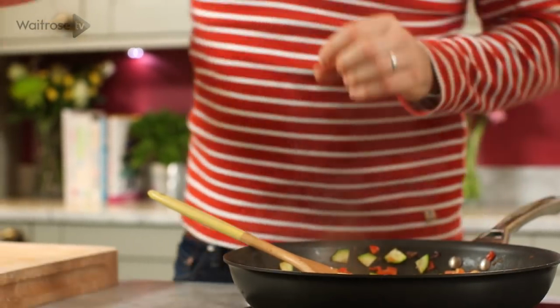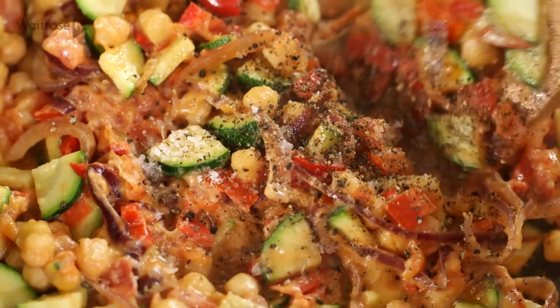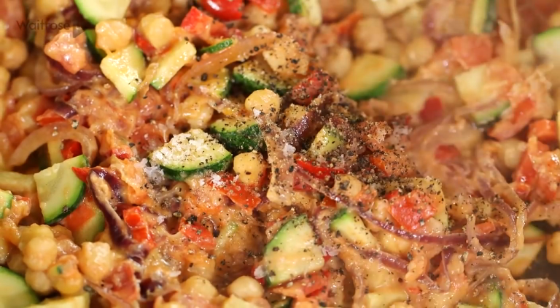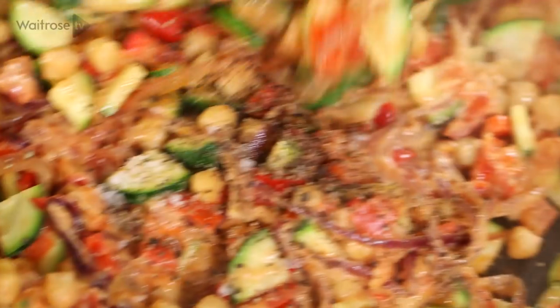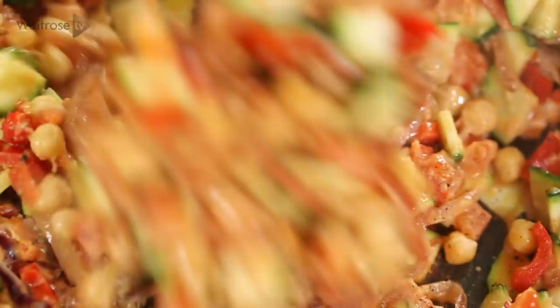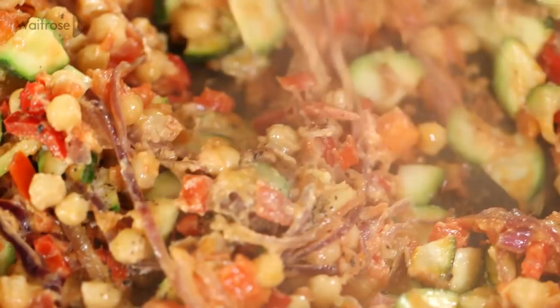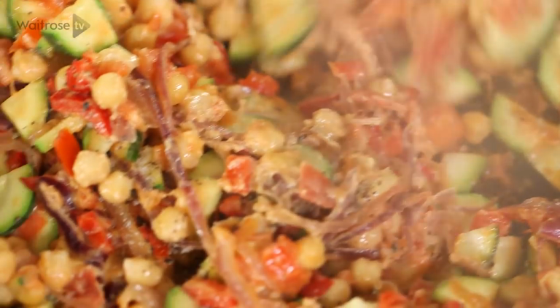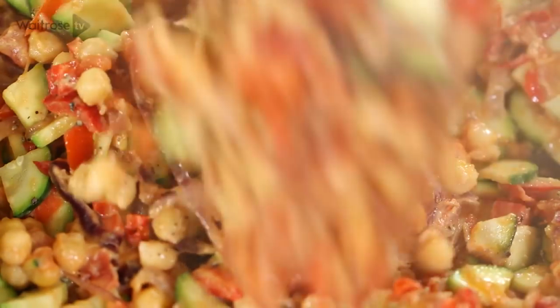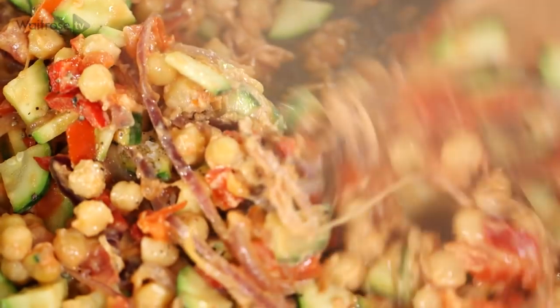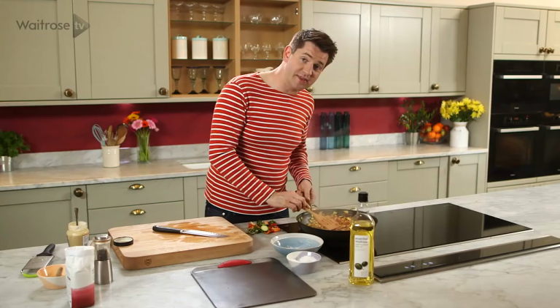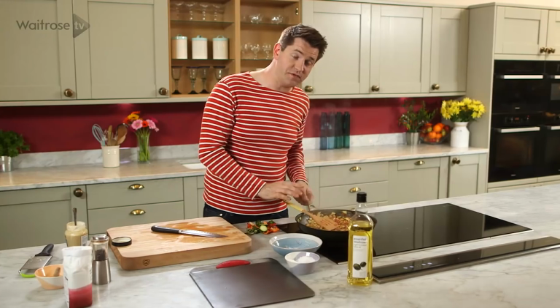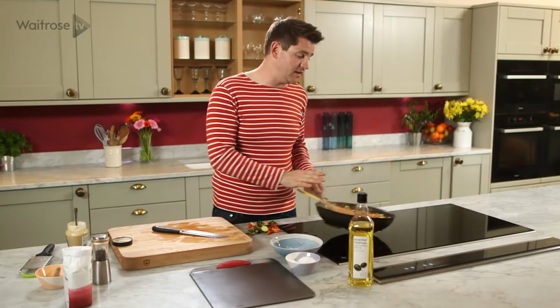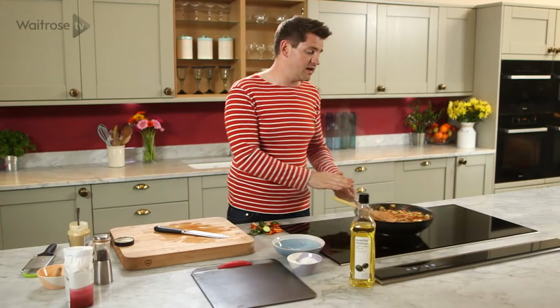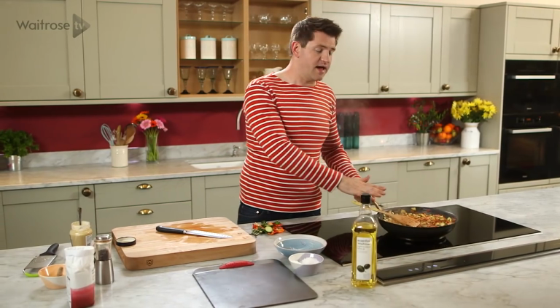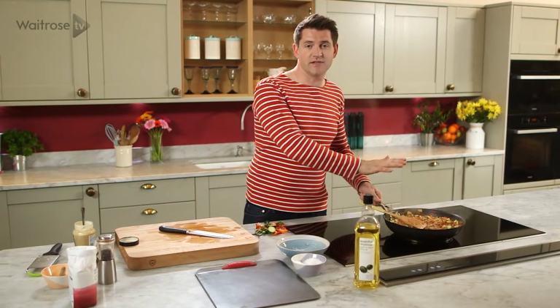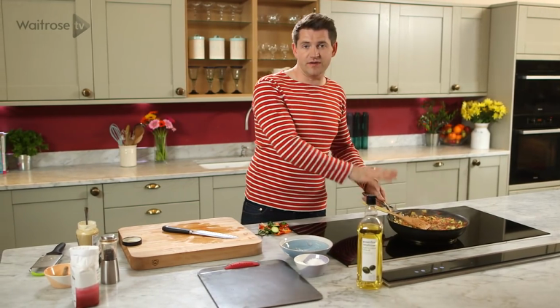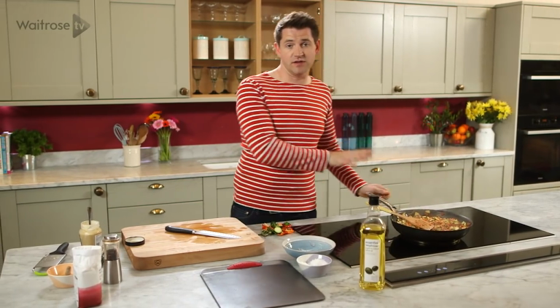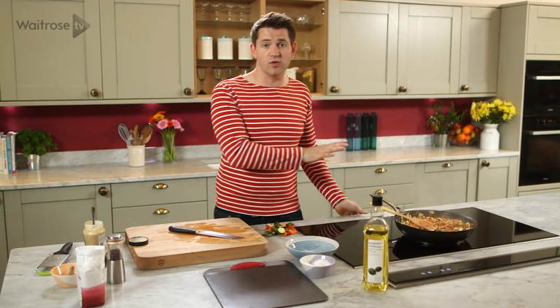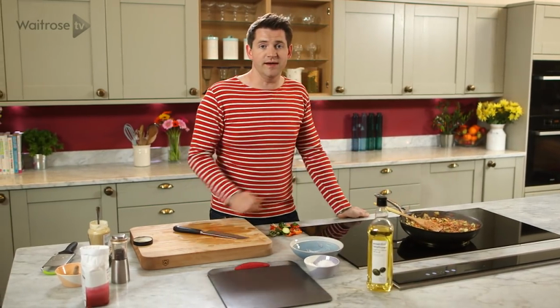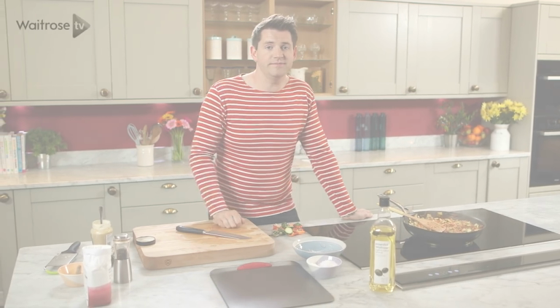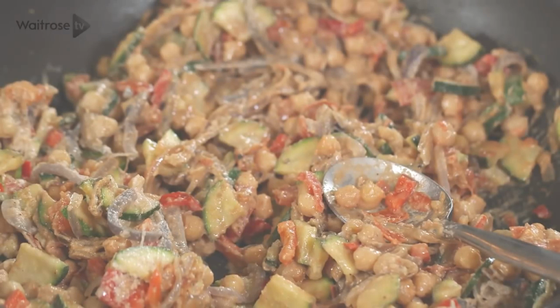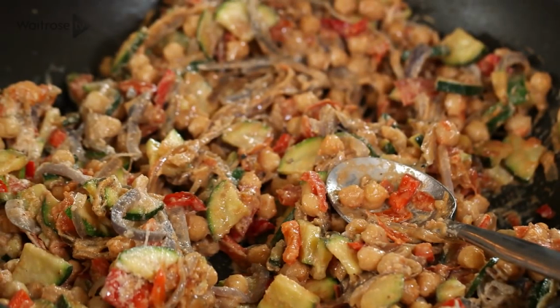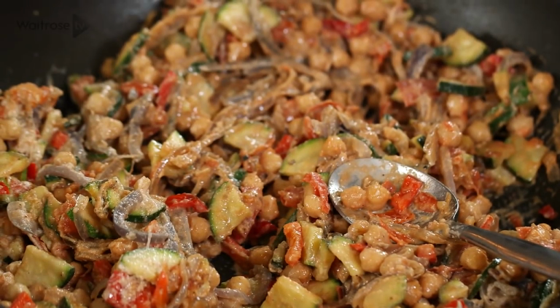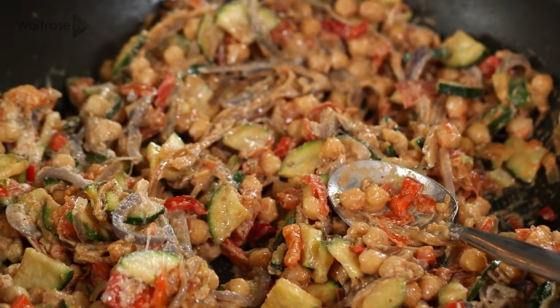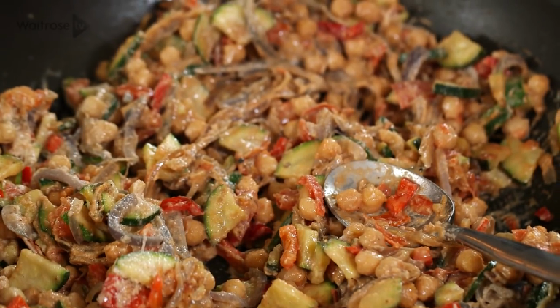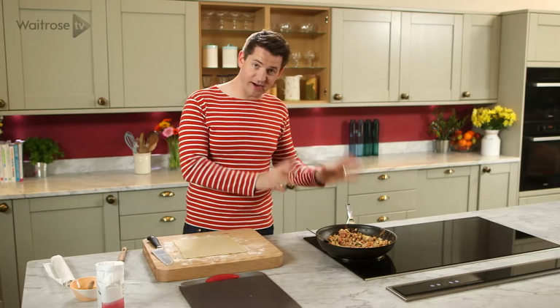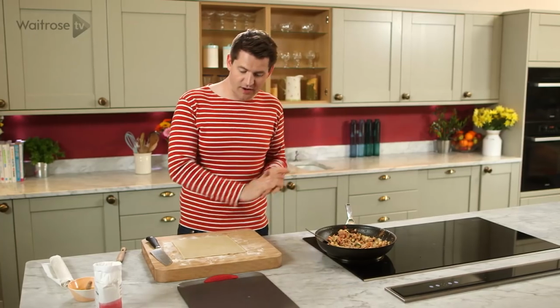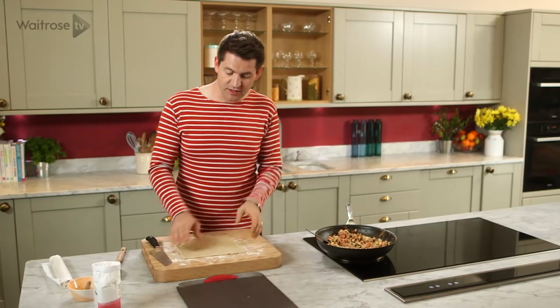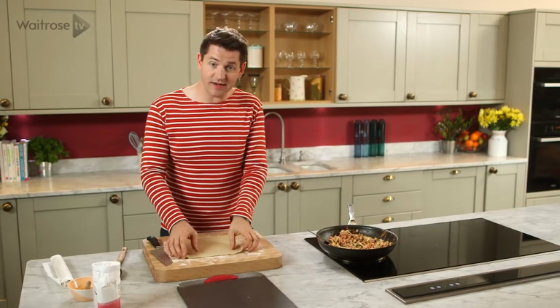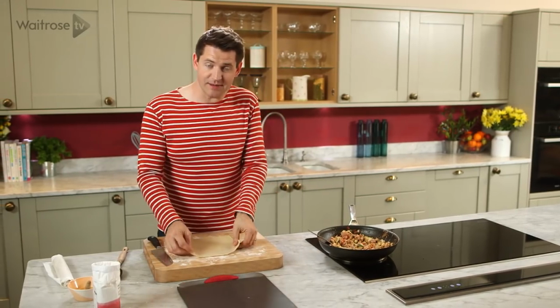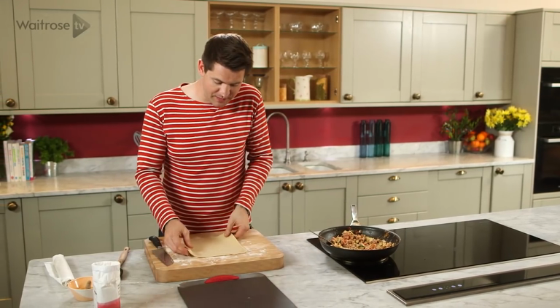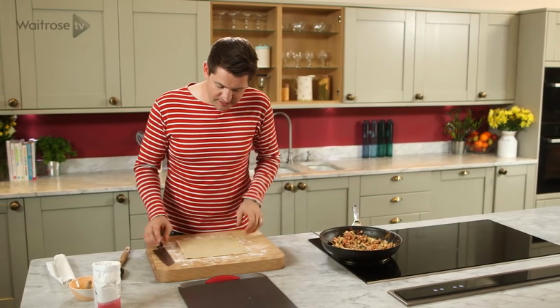Just one final stir and then you can take that off the heat and leave it aside to cool completely. Now my mix is cool and ready to go, so I can assemble the pasties.